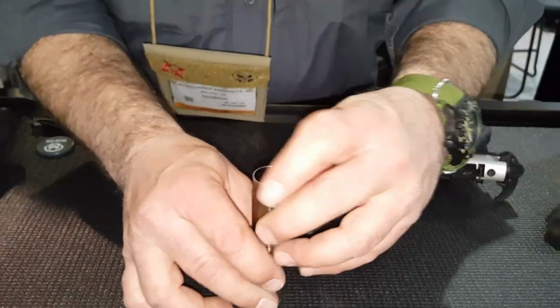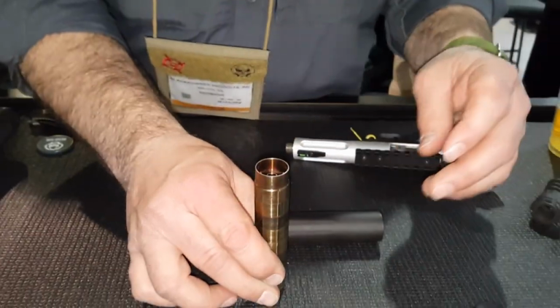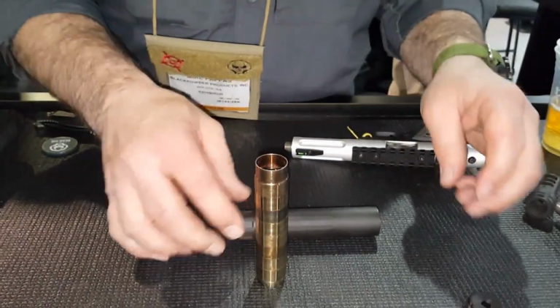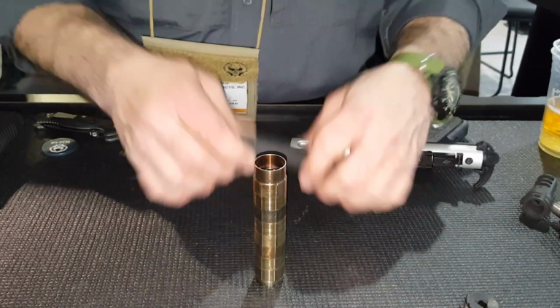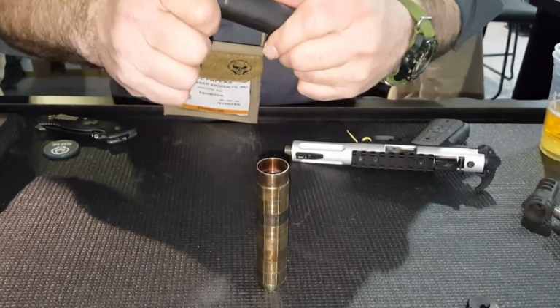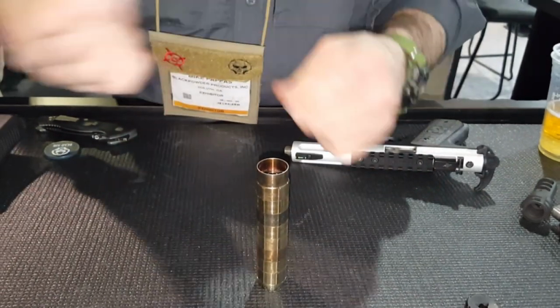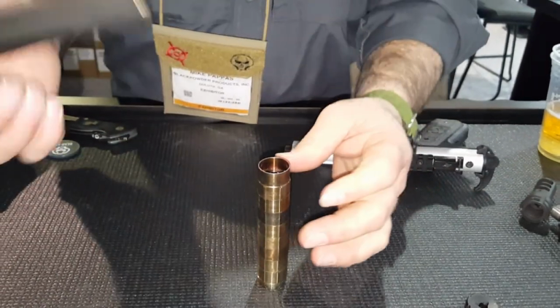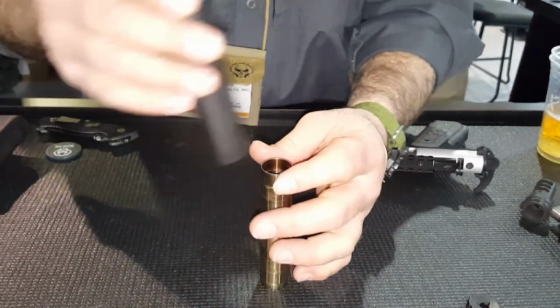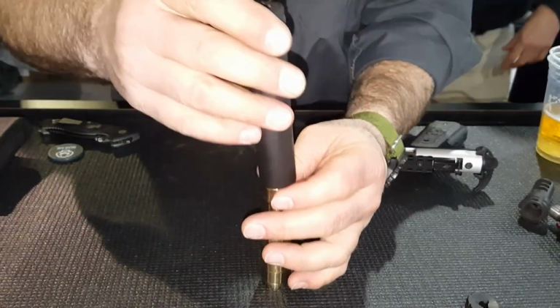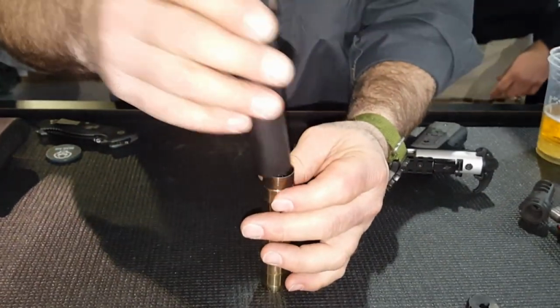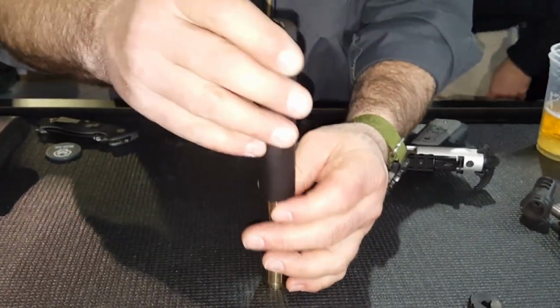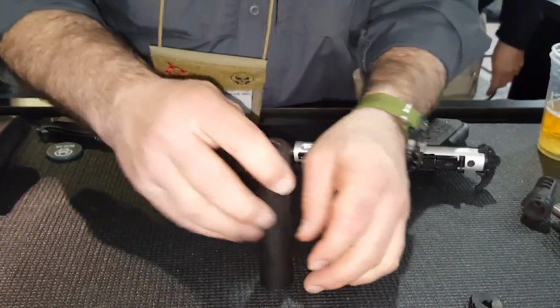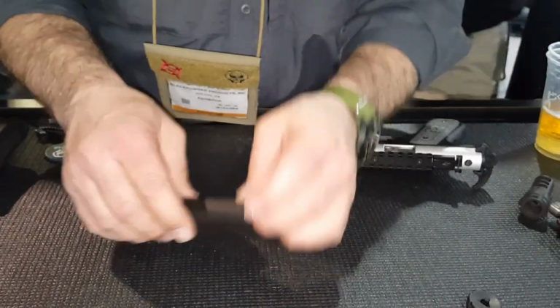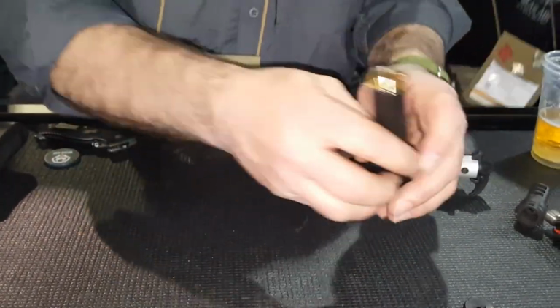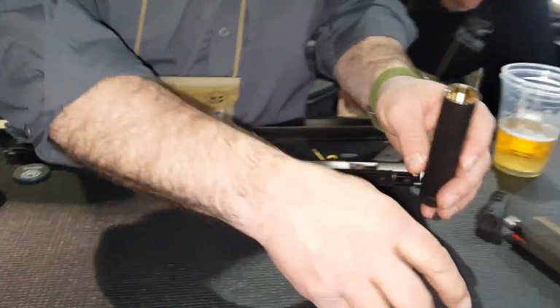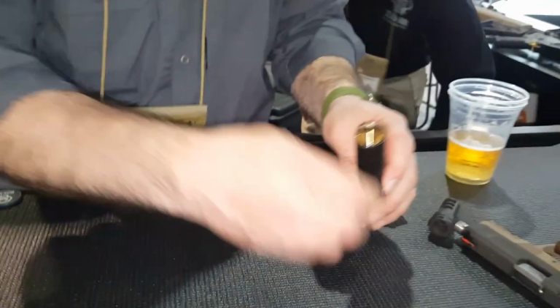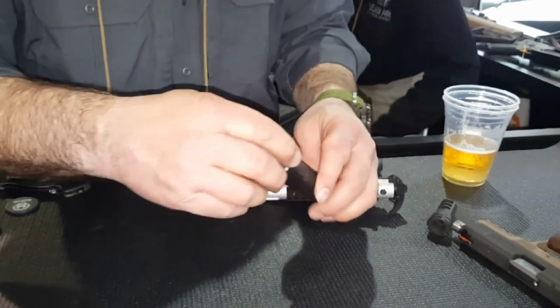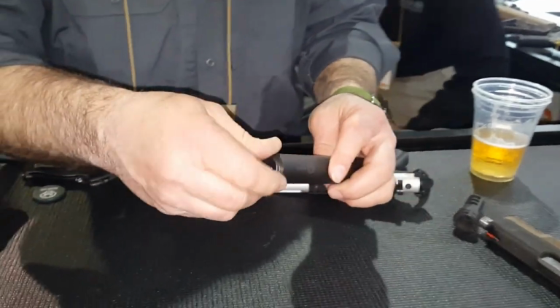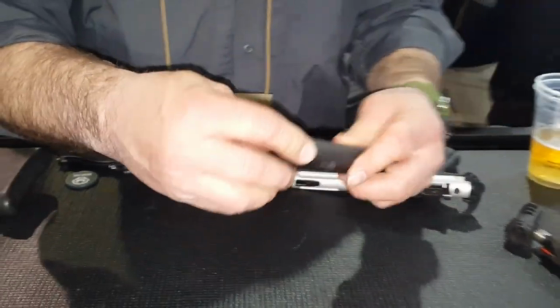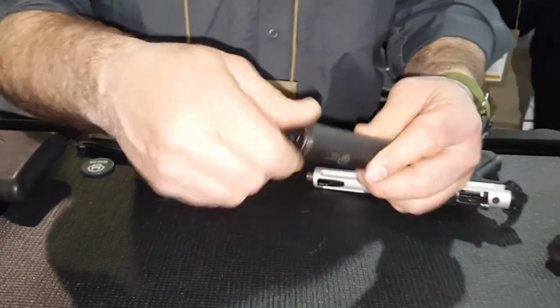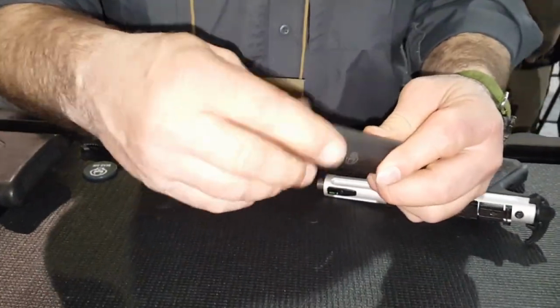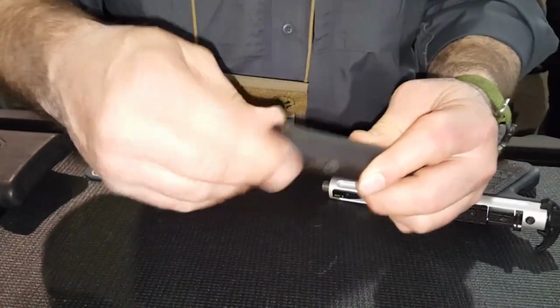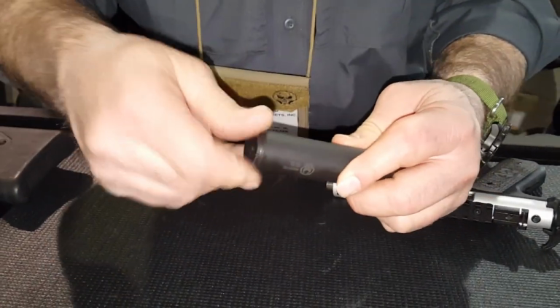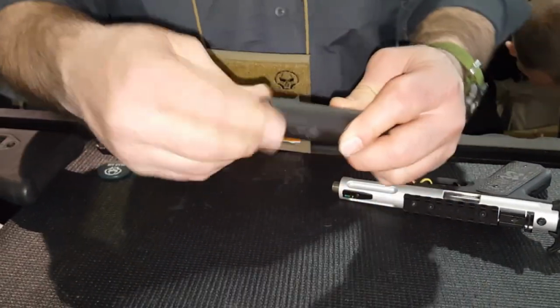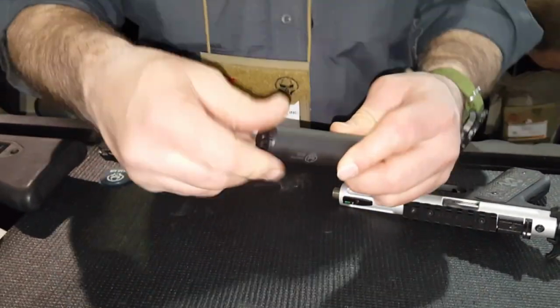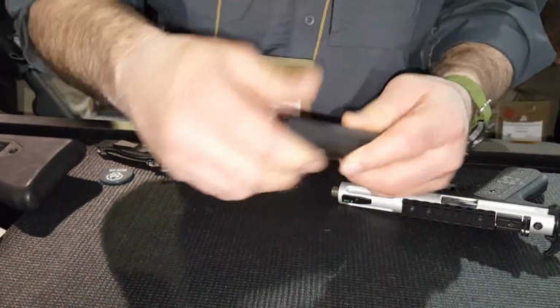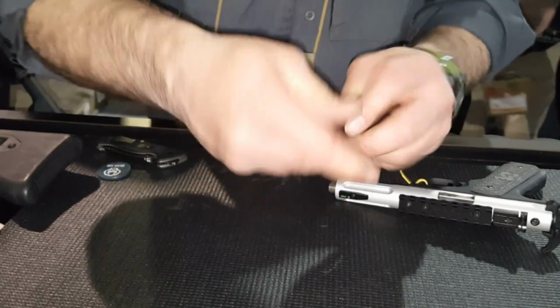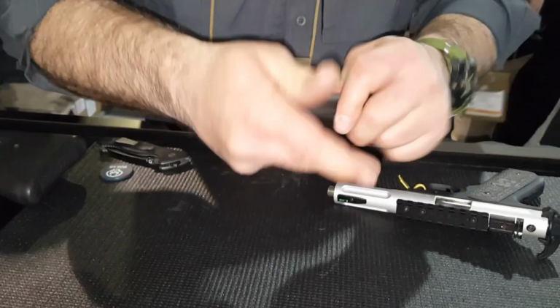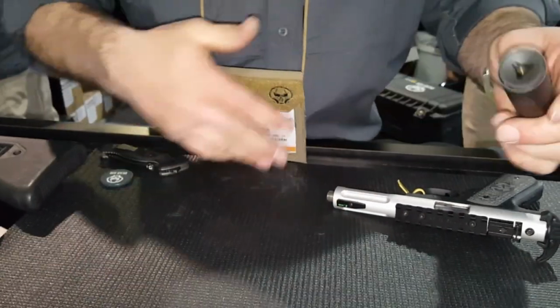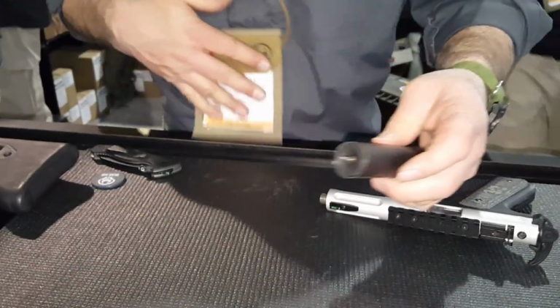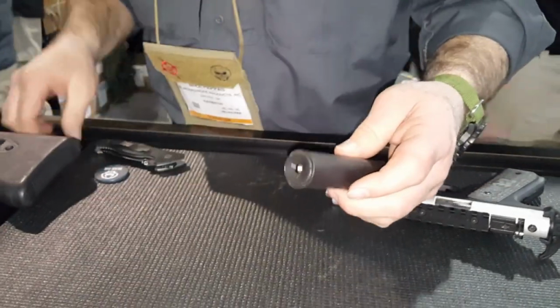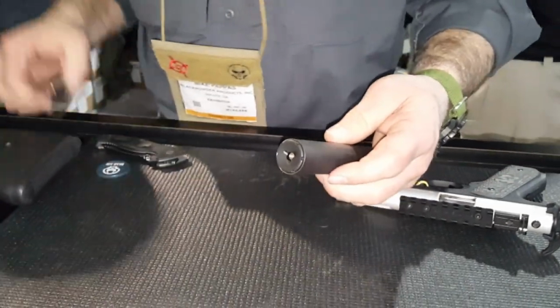Put that spacer on, tighten down the back cap, slide it on, put the front cap on, and we need a tool.